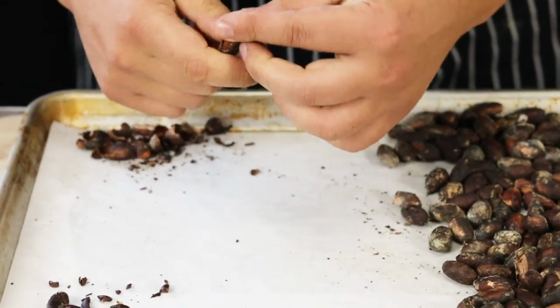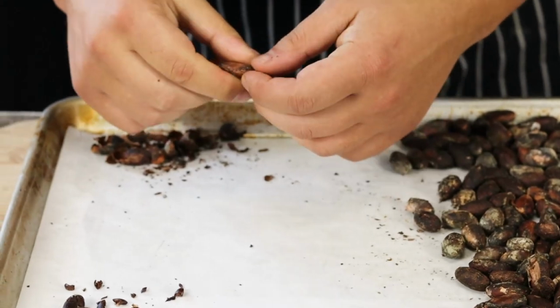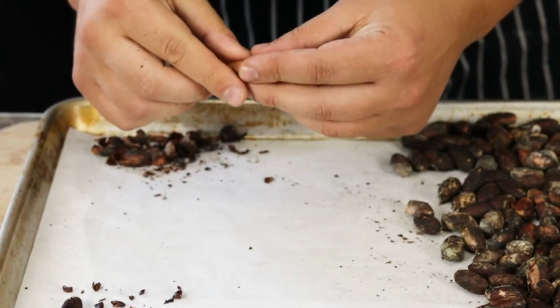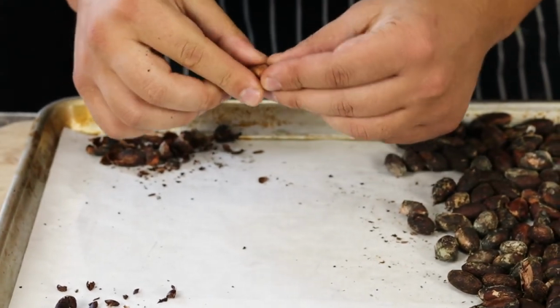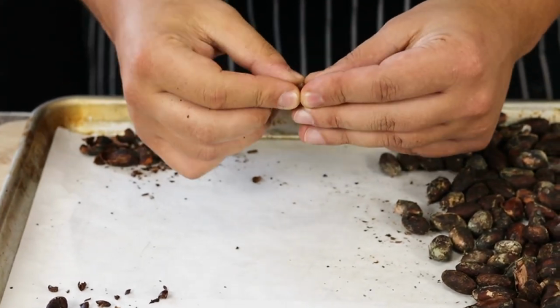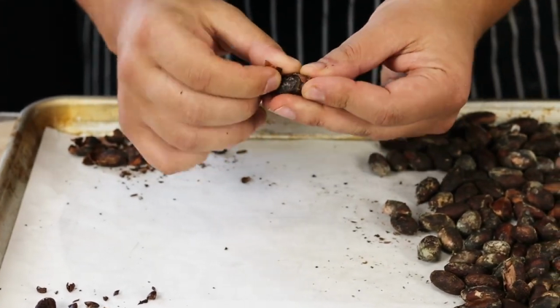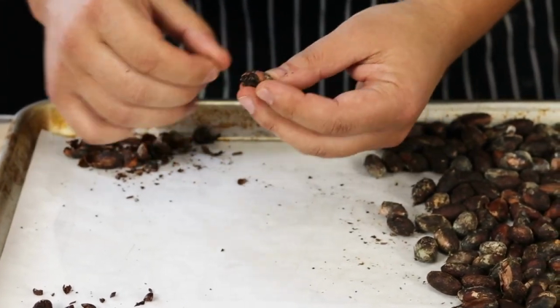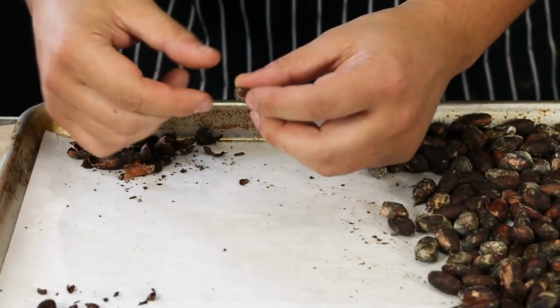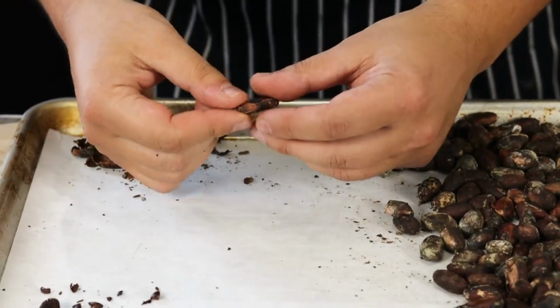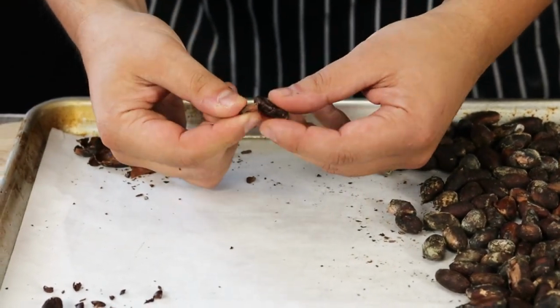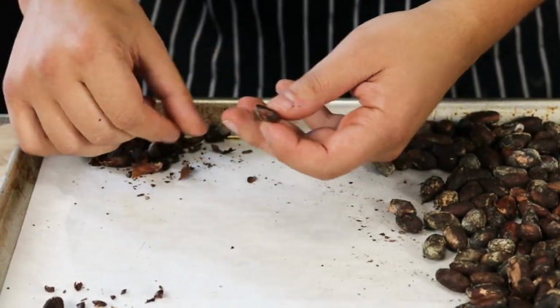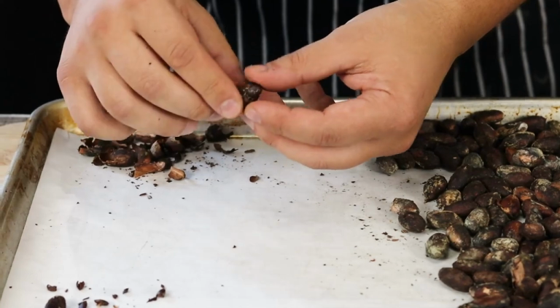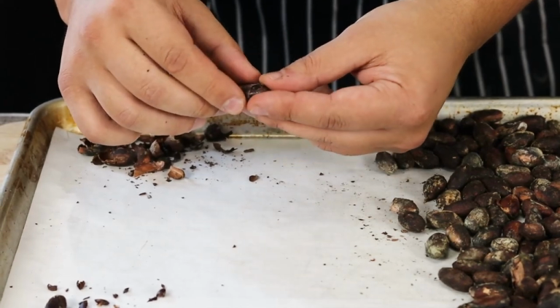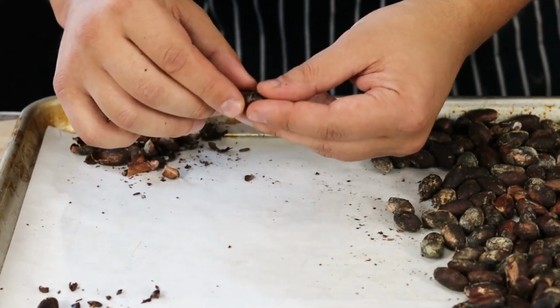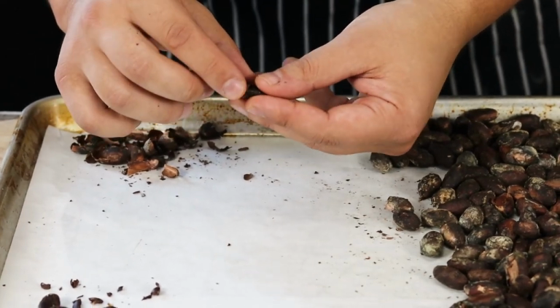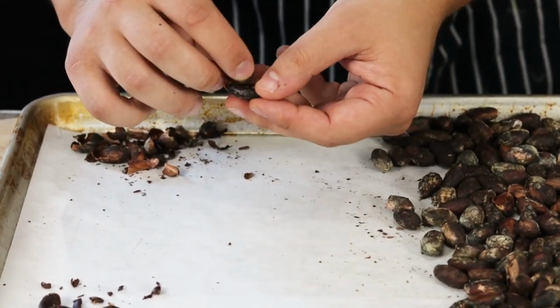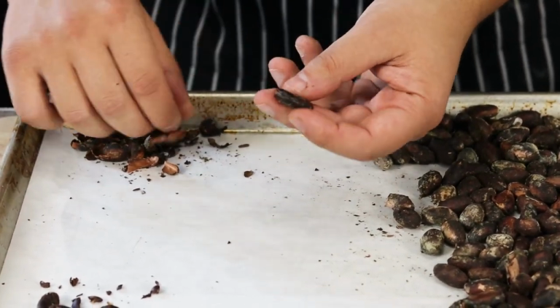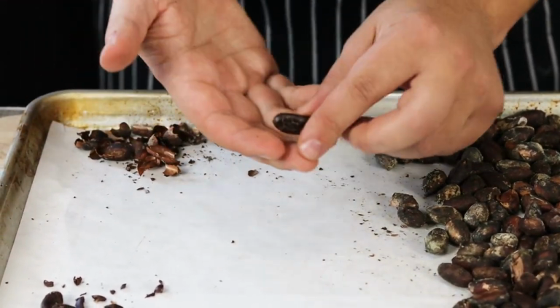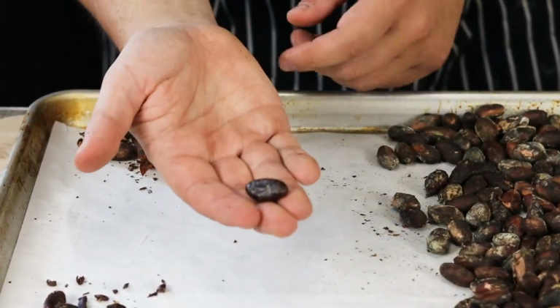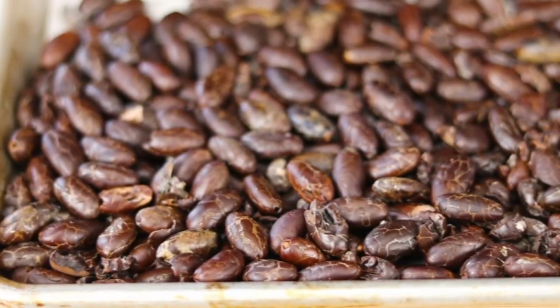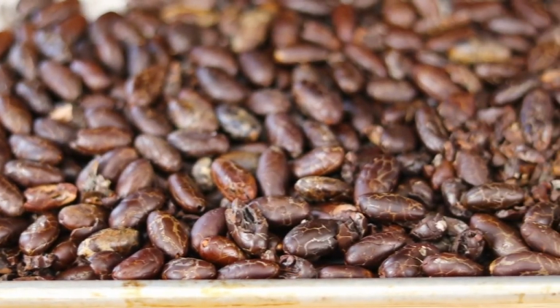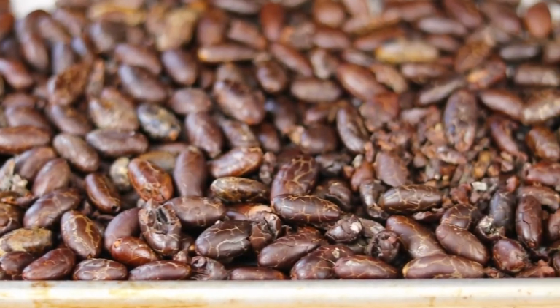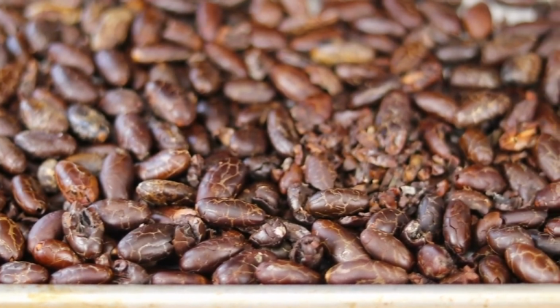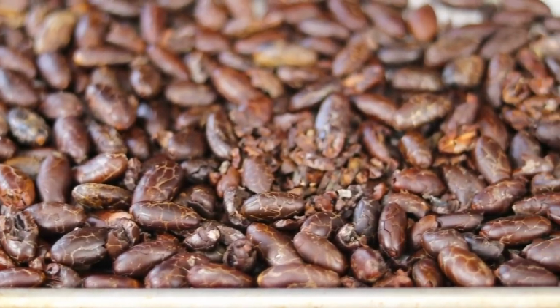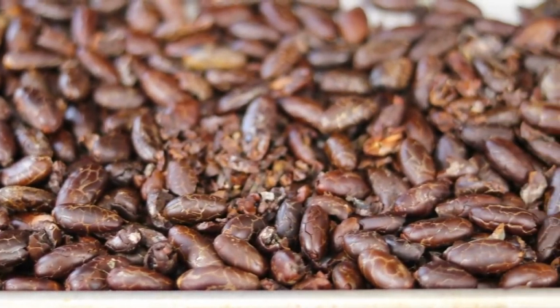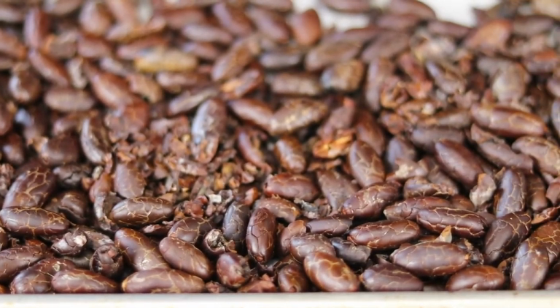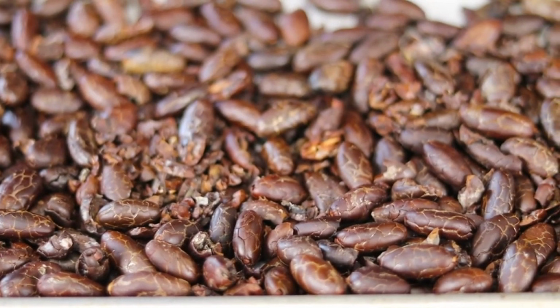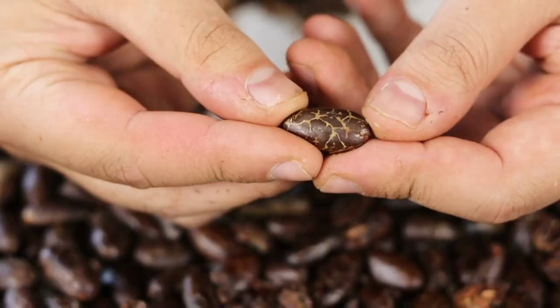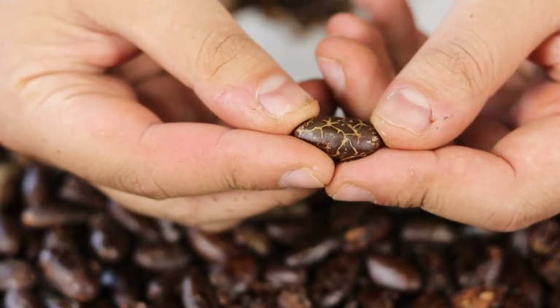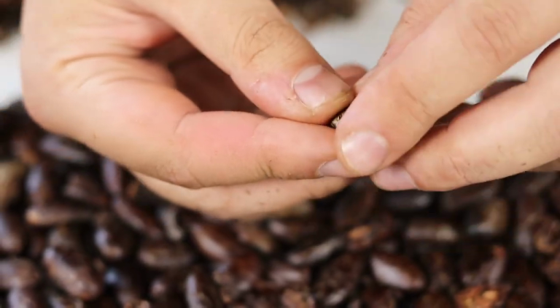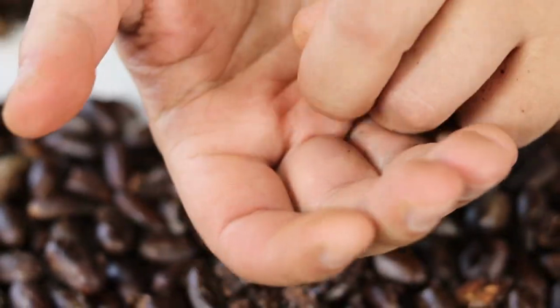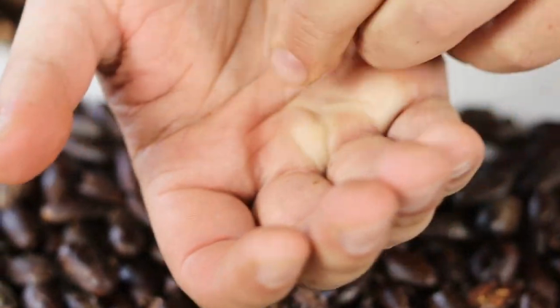Remove them from the oven and cool them down for 15 minutes, then let the fun begin — peel the beans. Make sure to call everyone who wants to try your chocolate to give you a hand. It will be a great DIY project for your kids. Everything is clean; you can even try one cacao nib — it has a rich chocolate flavor.